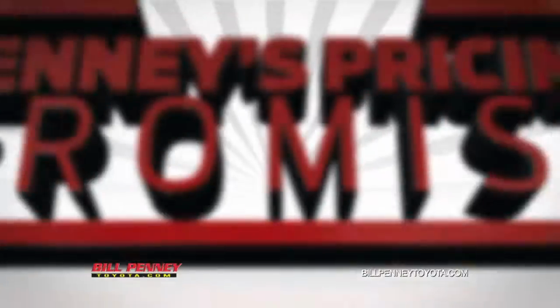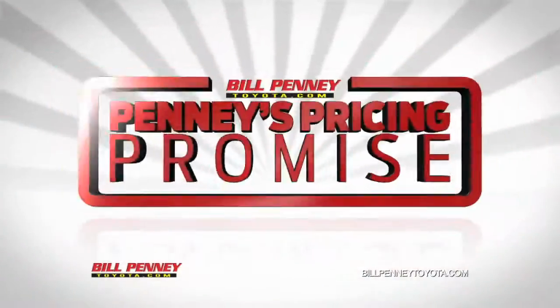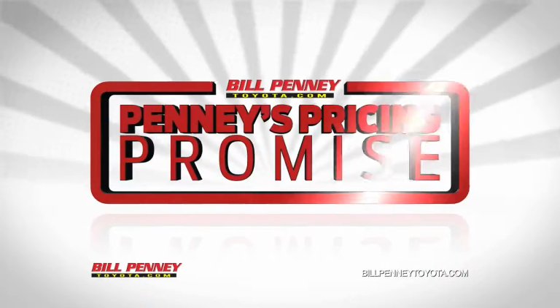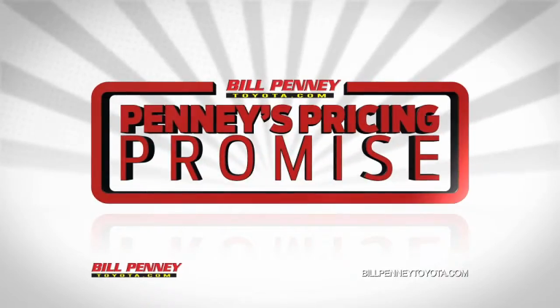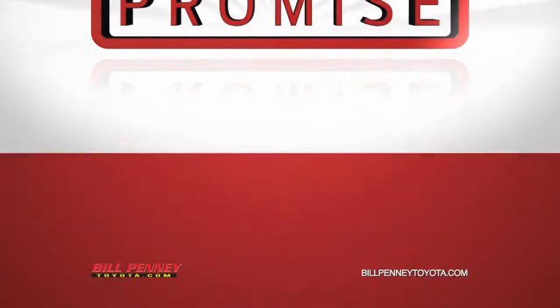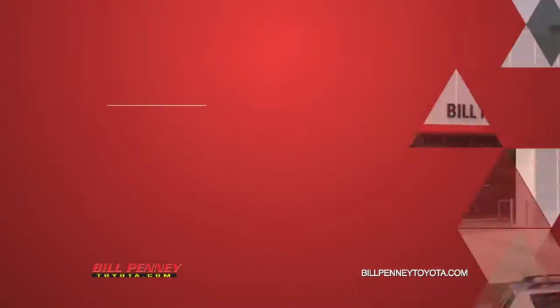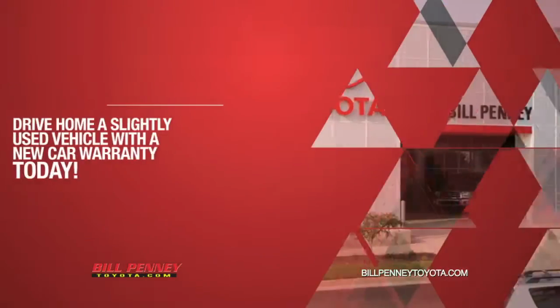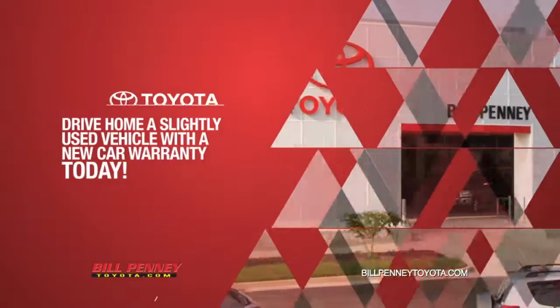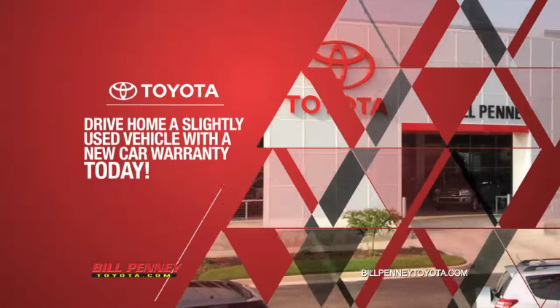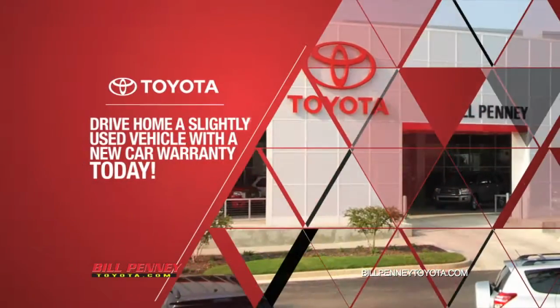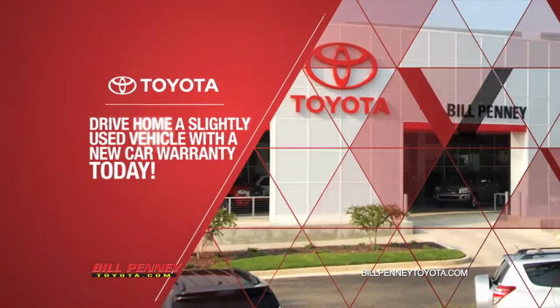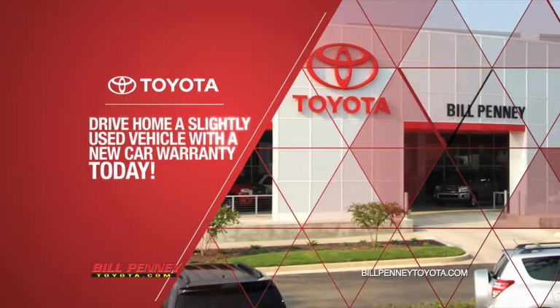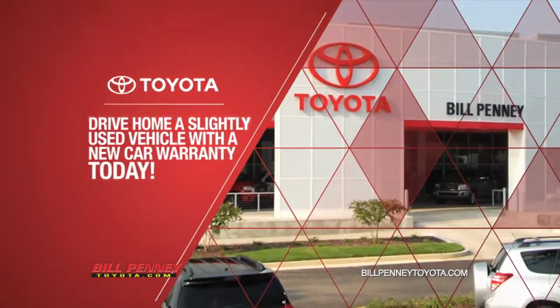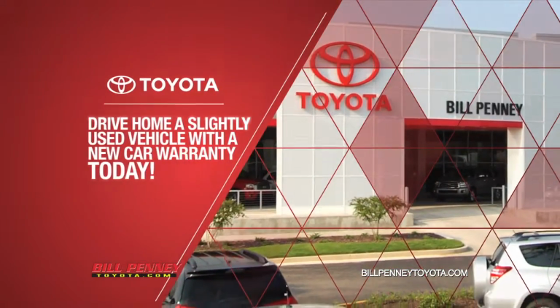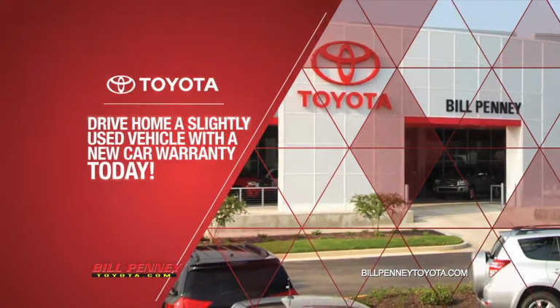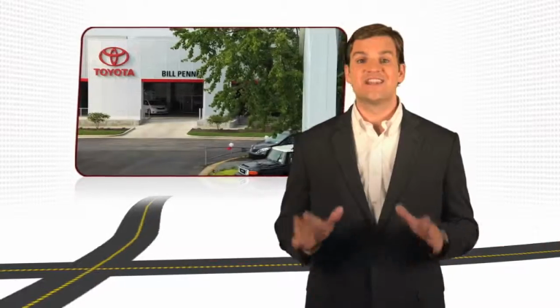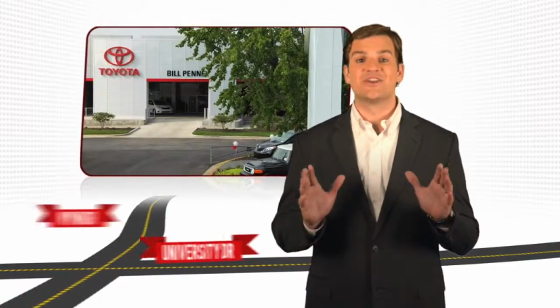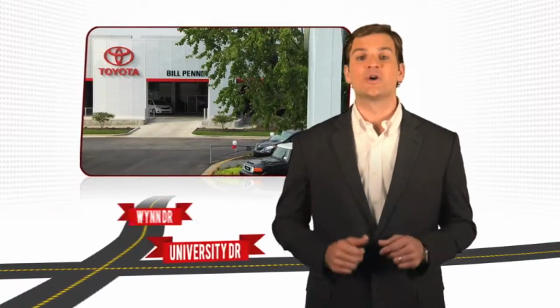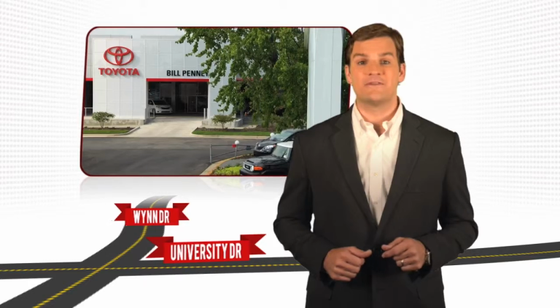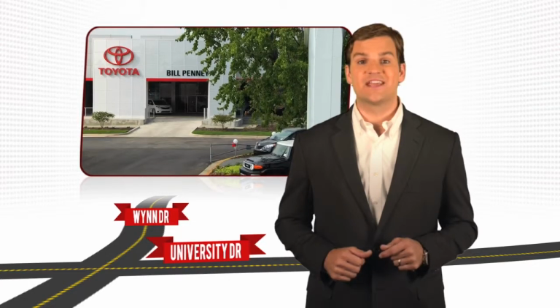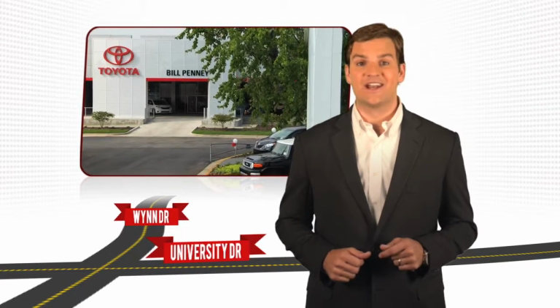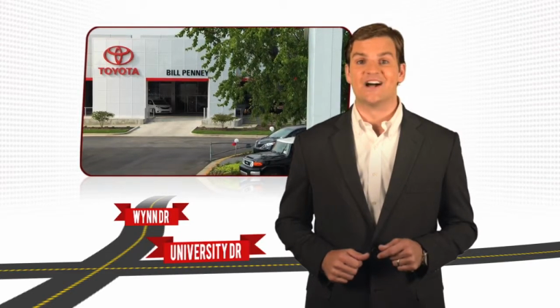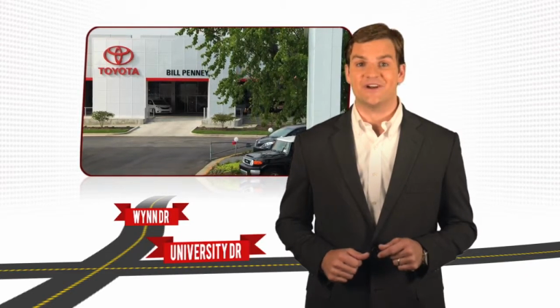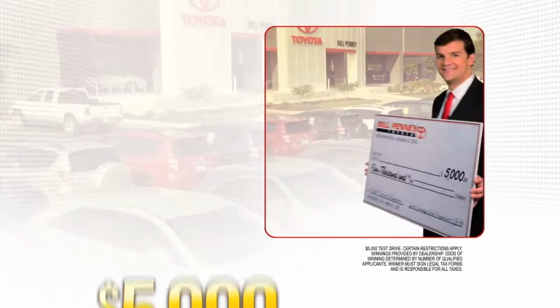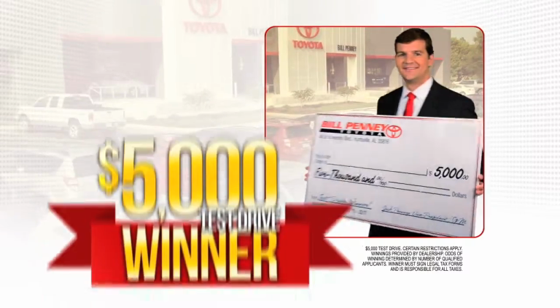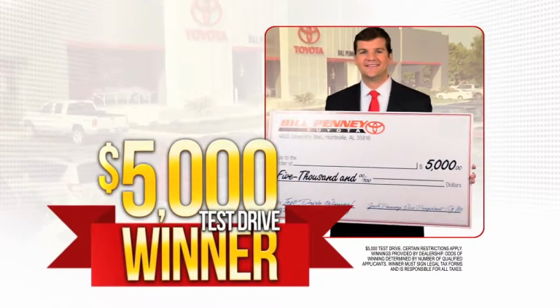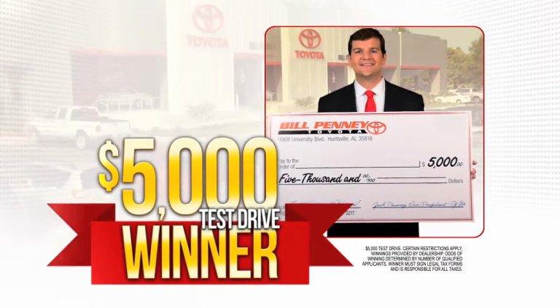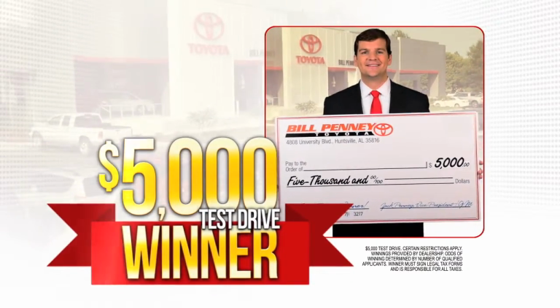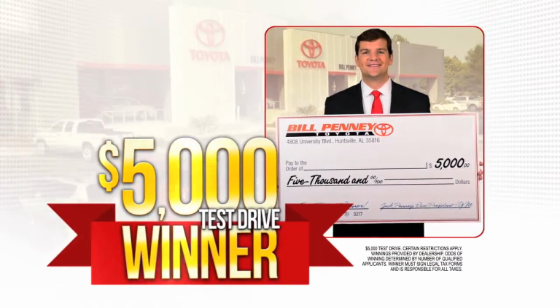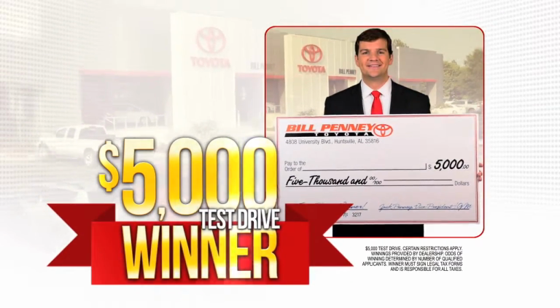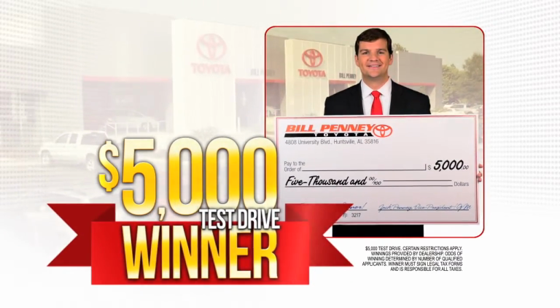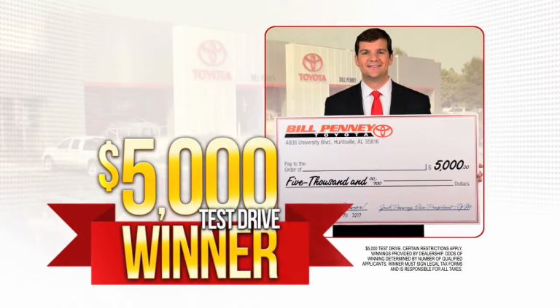That's the penny pricing promise. Drive home a slightly used car with a new car warranty today. Visit us at the corner of University and Wynn in Huntsville, where you can be our next $5,000 test drive winner.